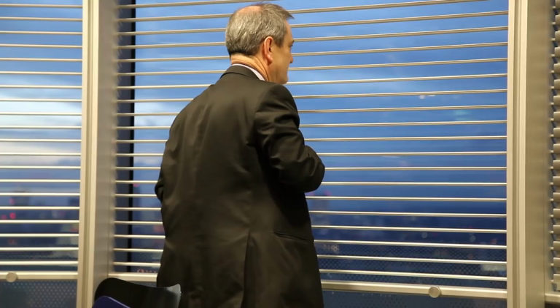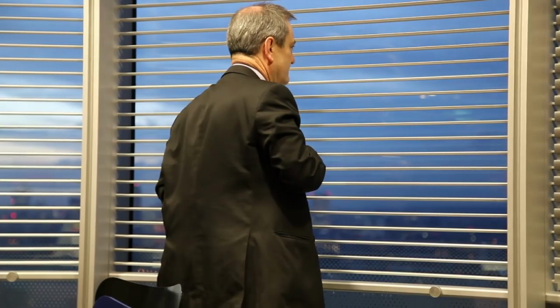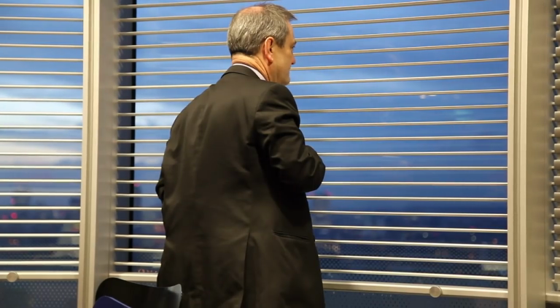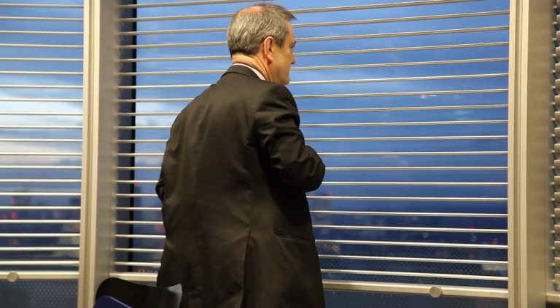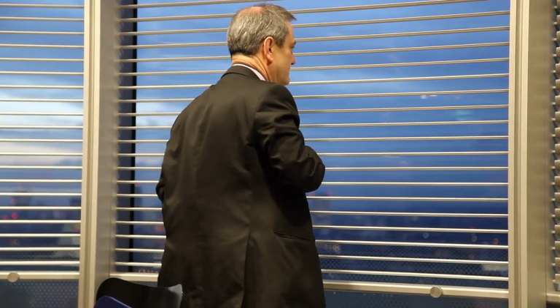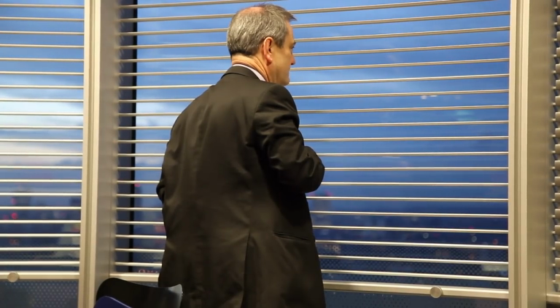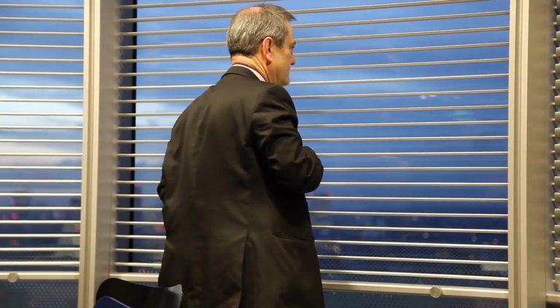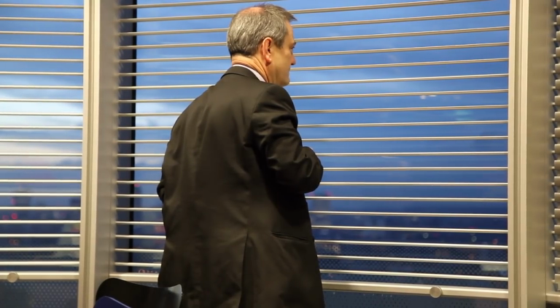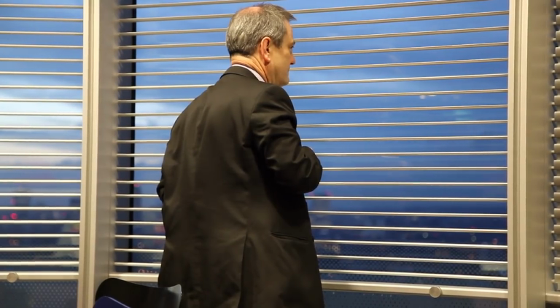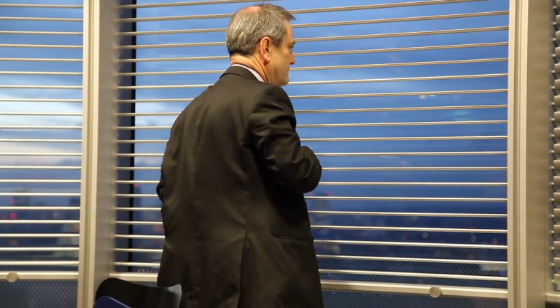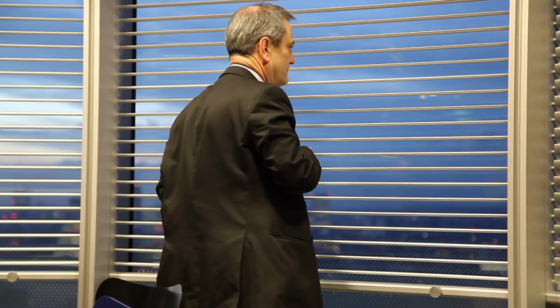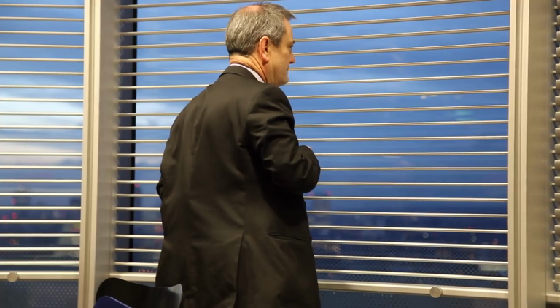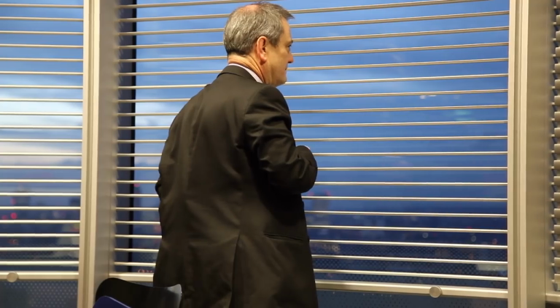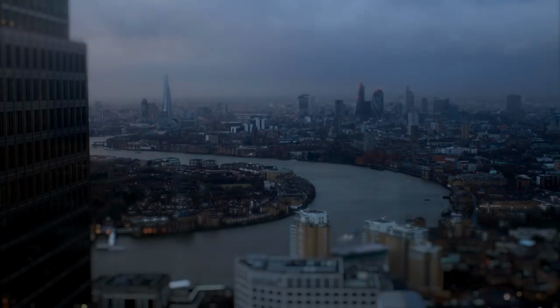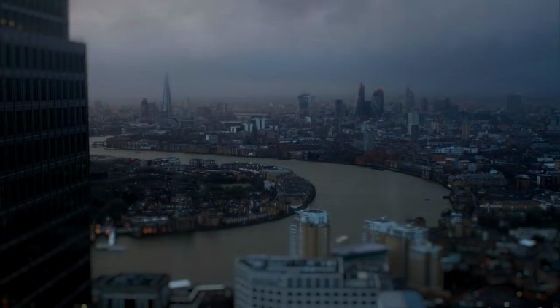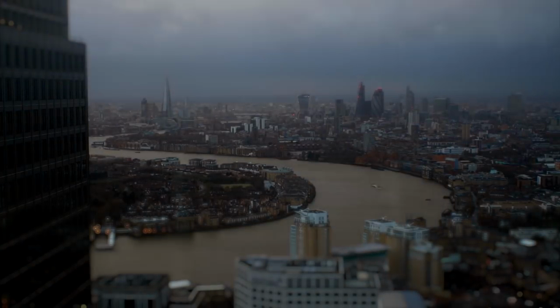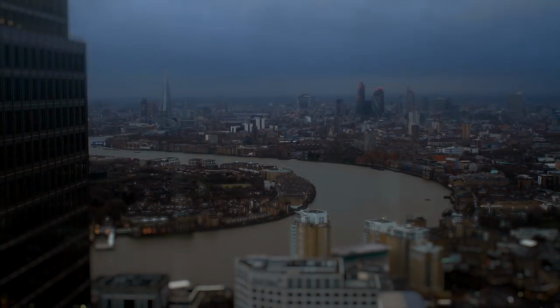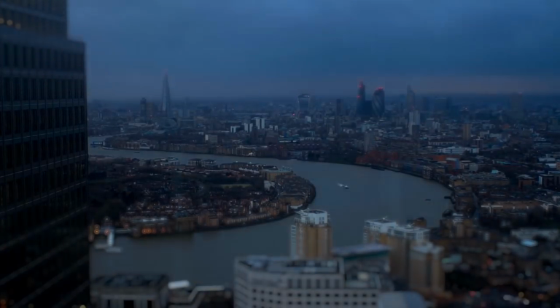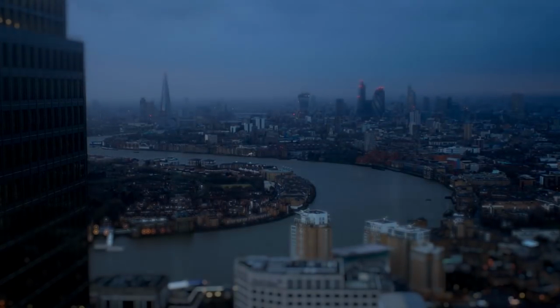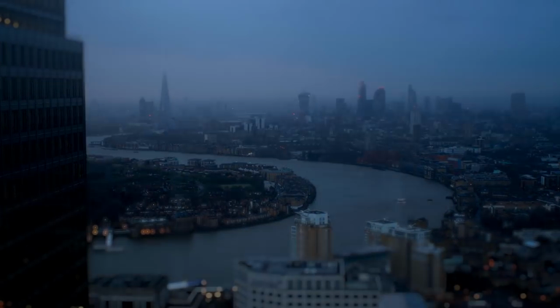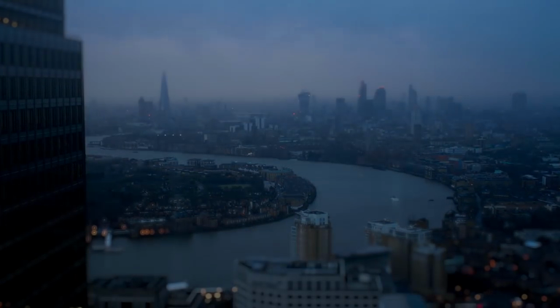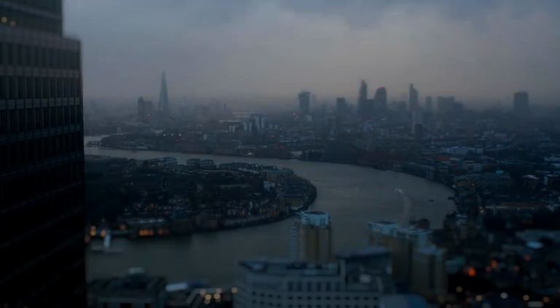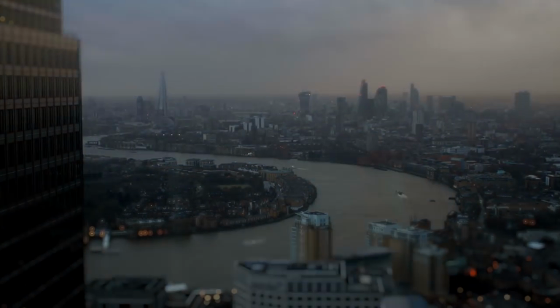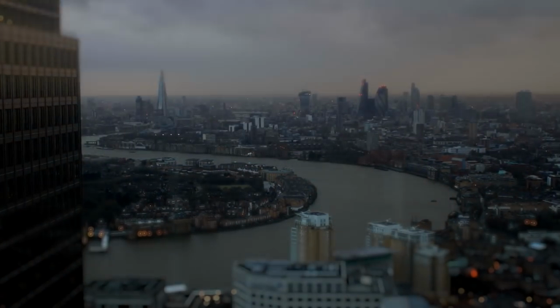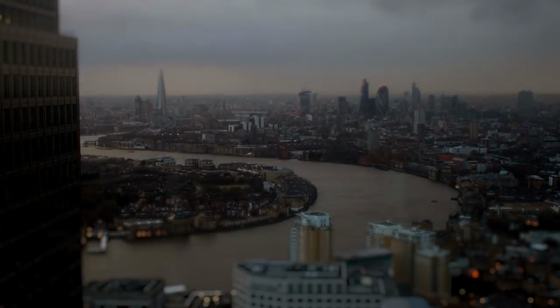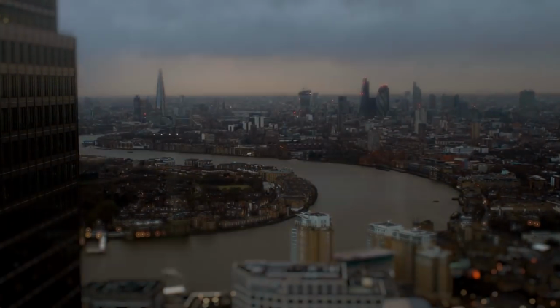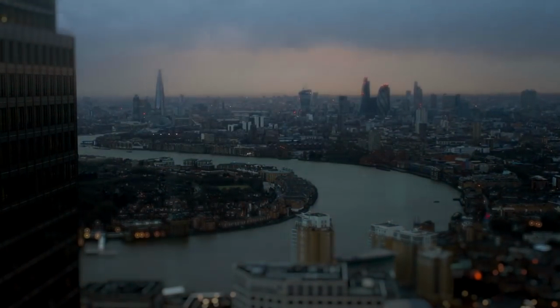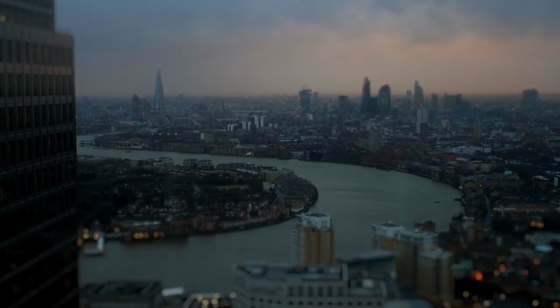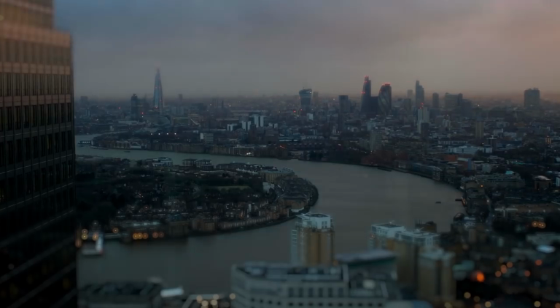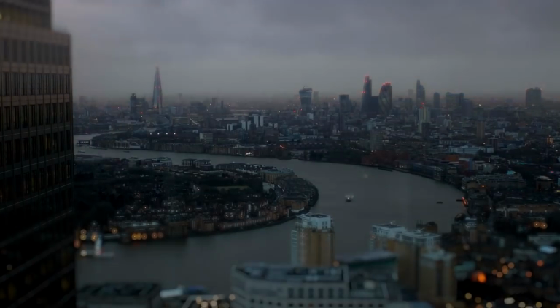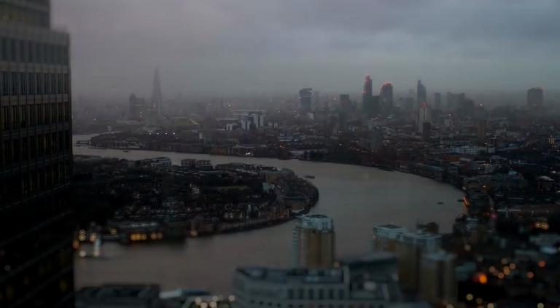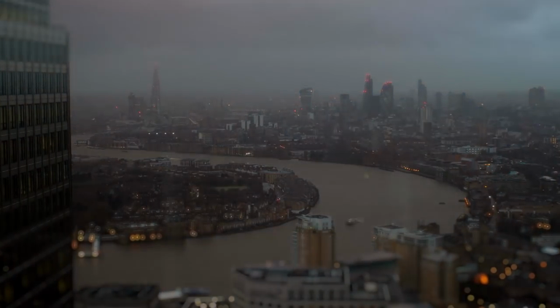It seems like home now. I don't think it was when I first got here — I think it took a long time to get used to. It's a huge place and I'm always learning something new about the tower.